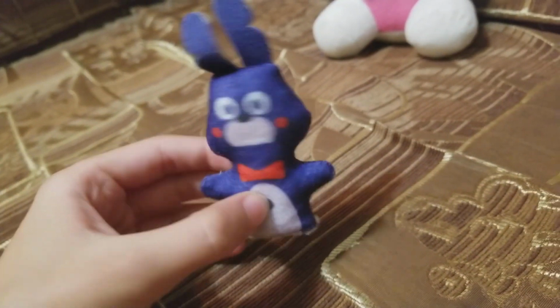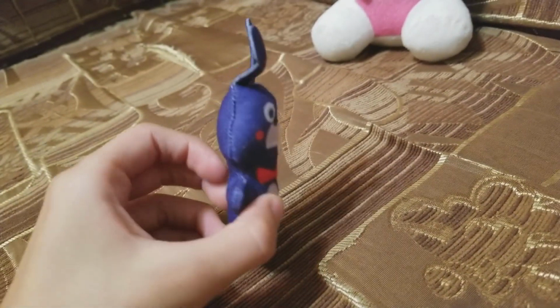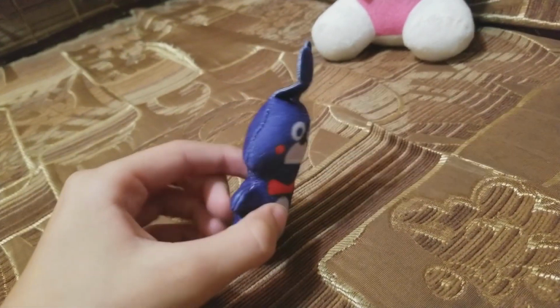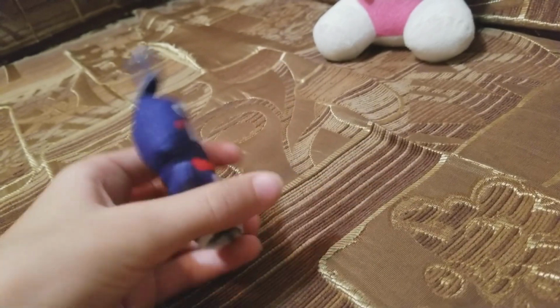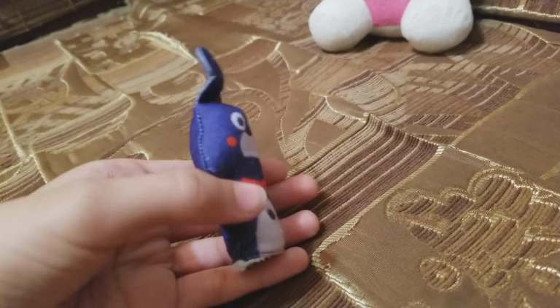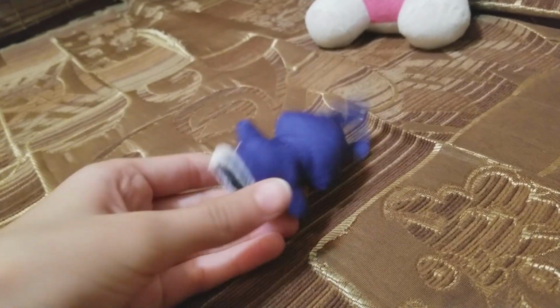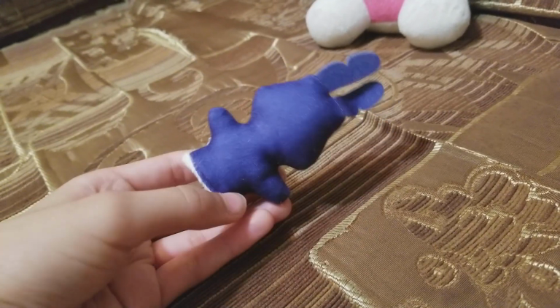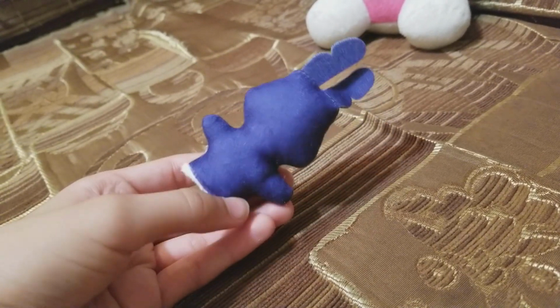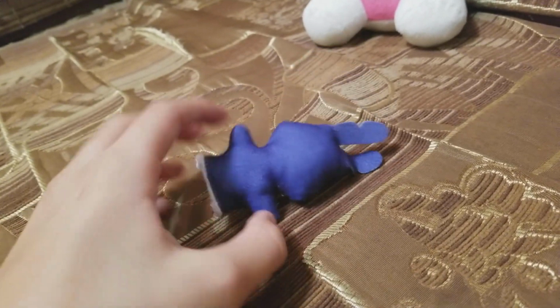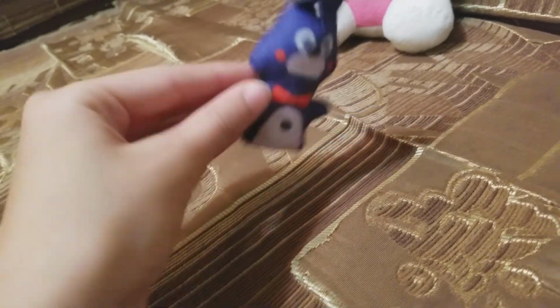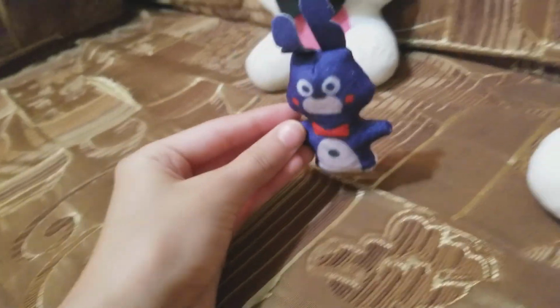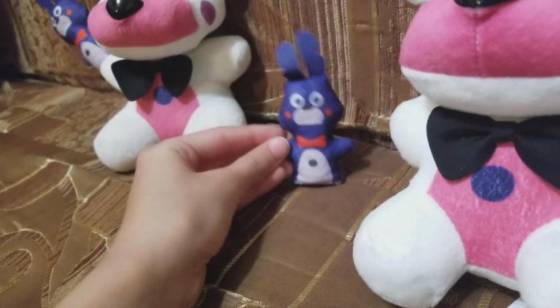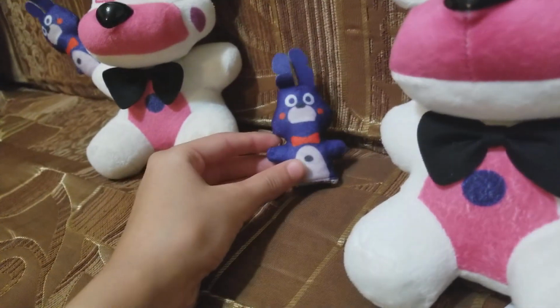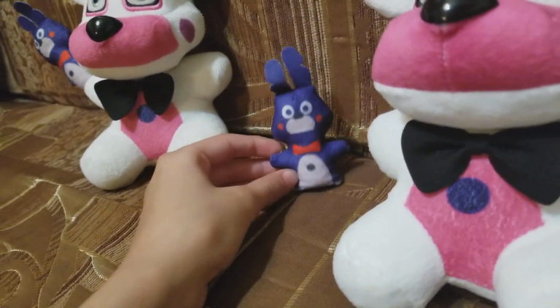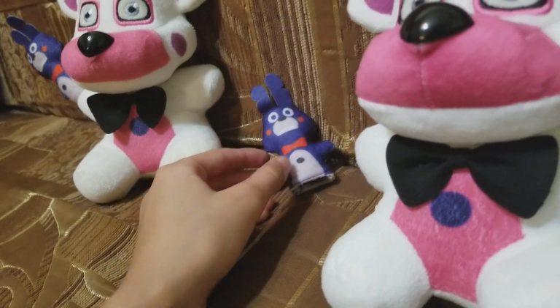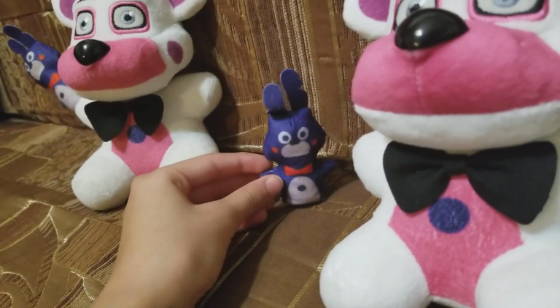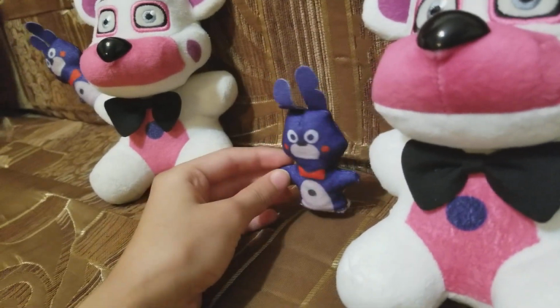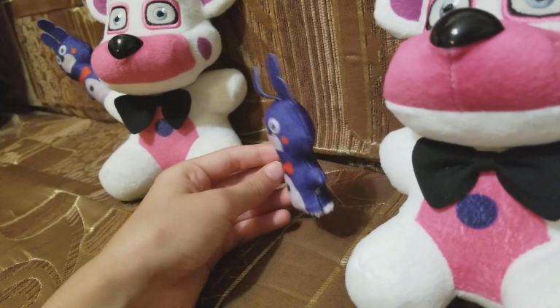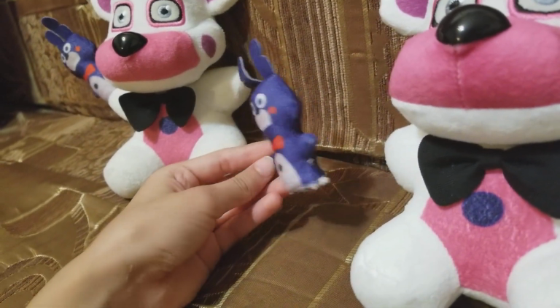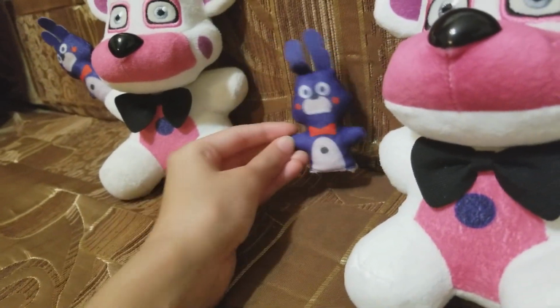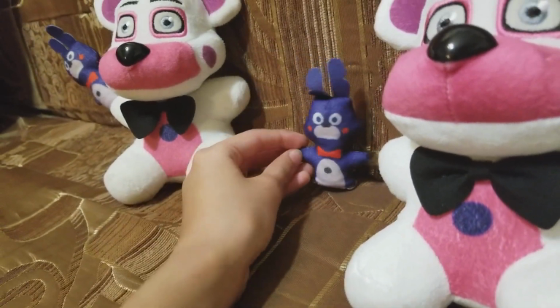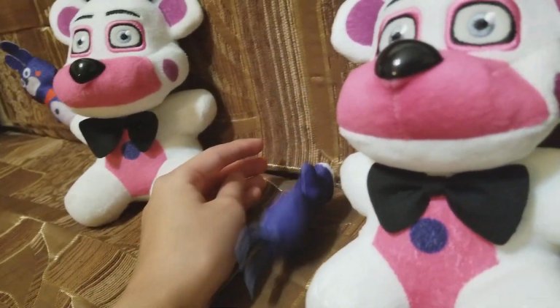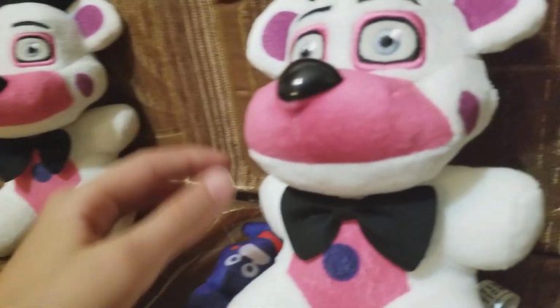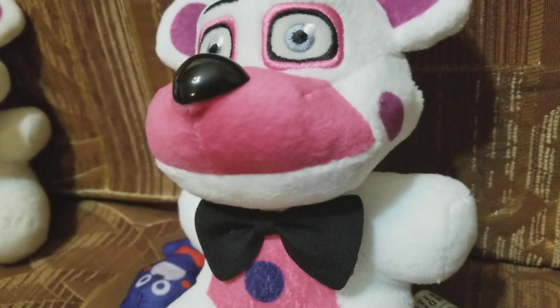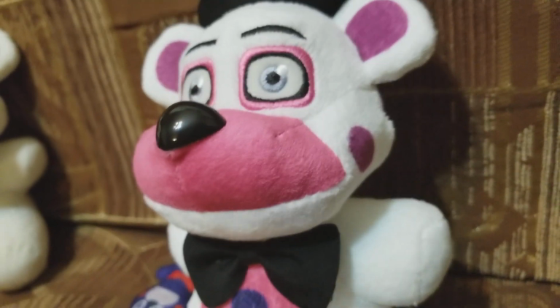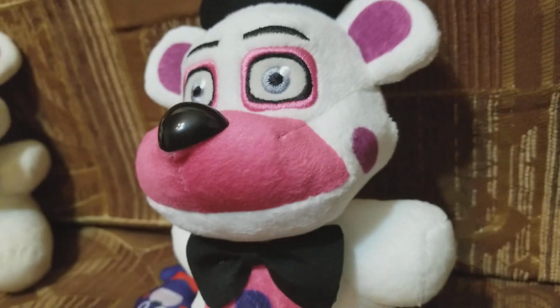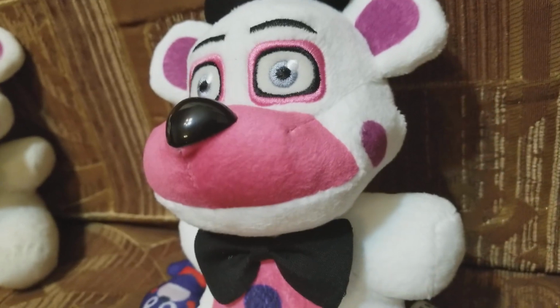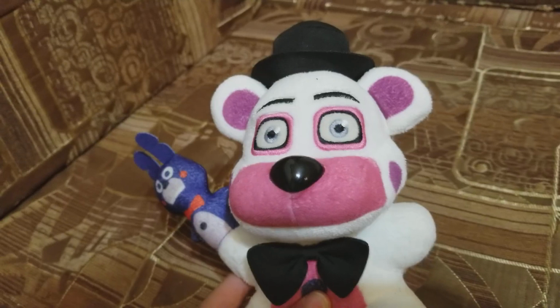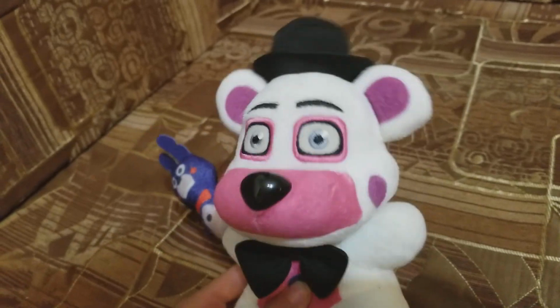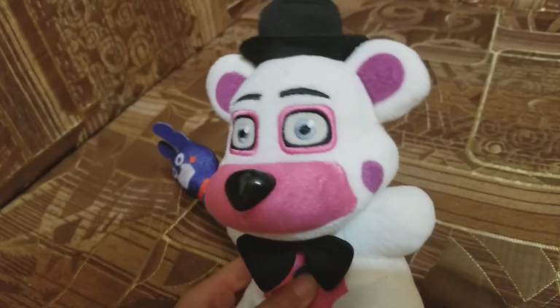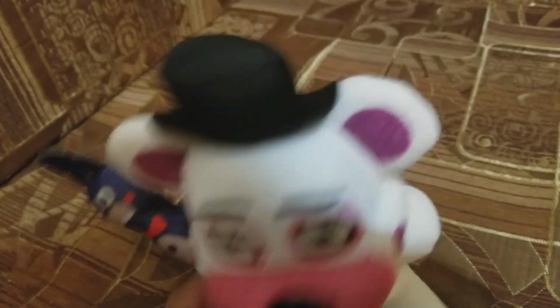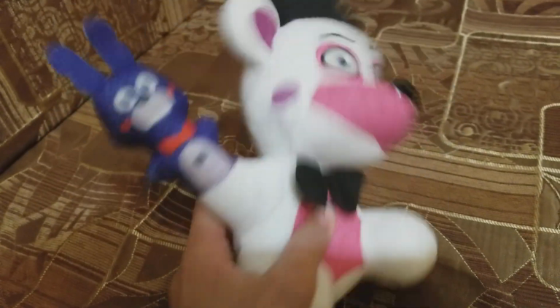If you know me well, you know that I love Bon Bon. And maybe there'll be a few videos with him off, so you could just be like, 'Hey Bon Bon, go get him!'